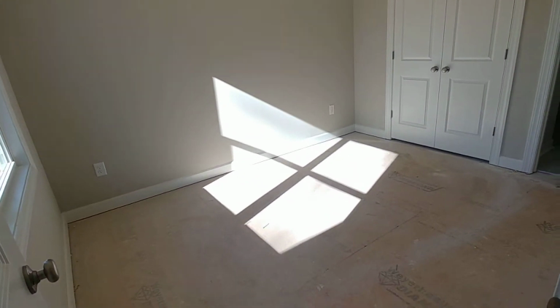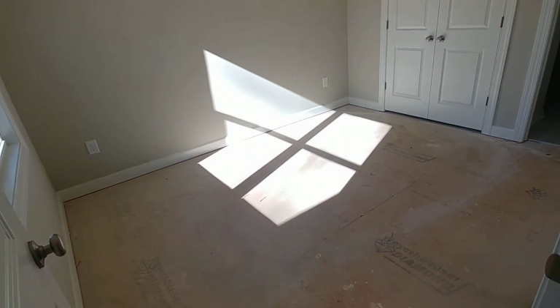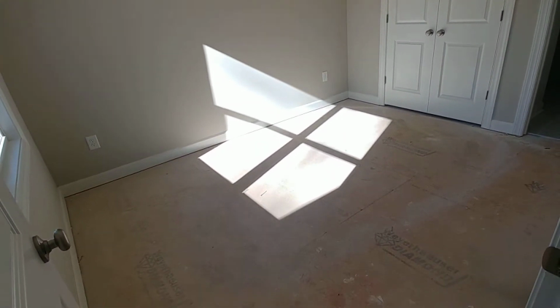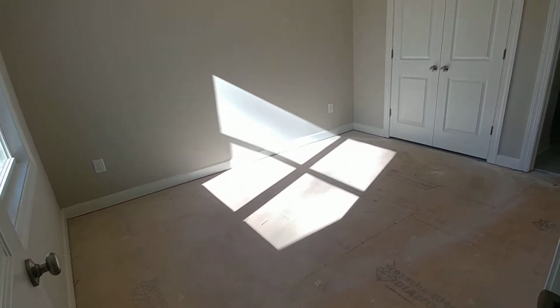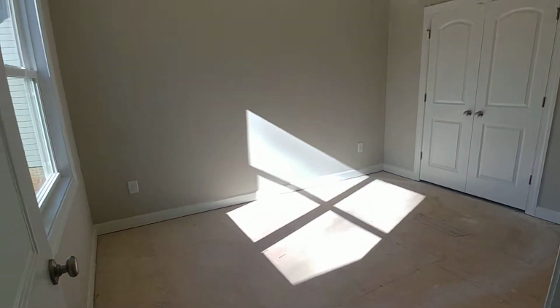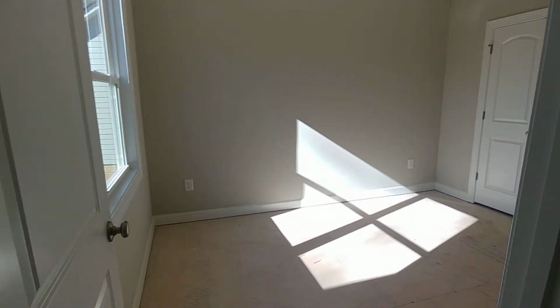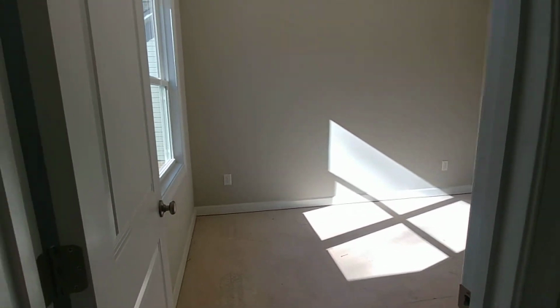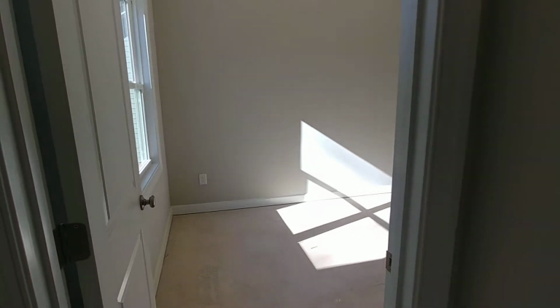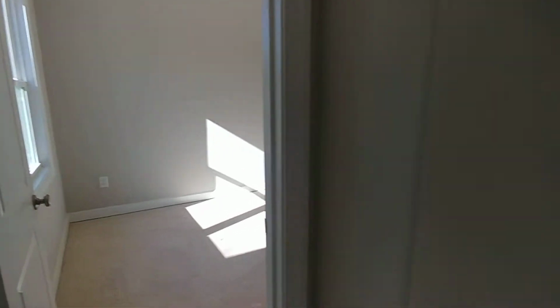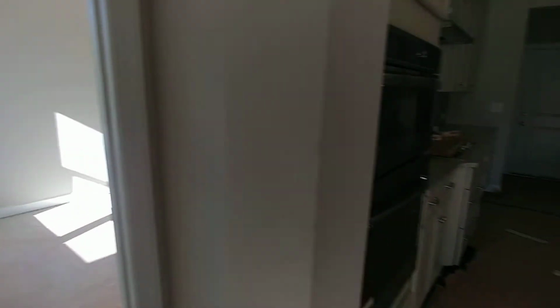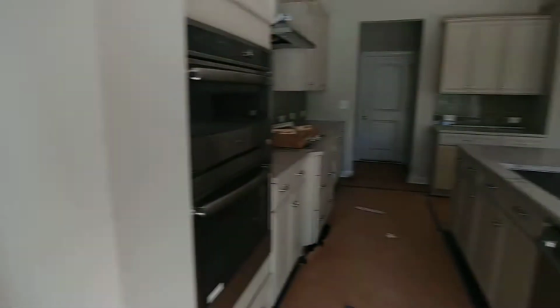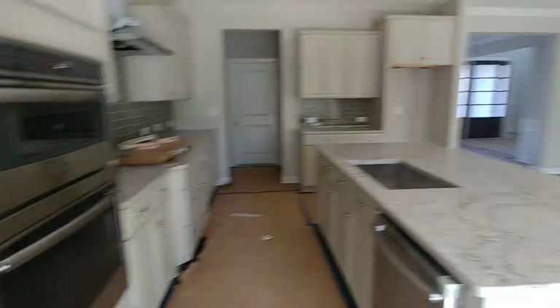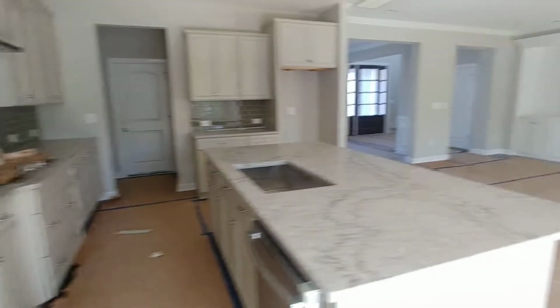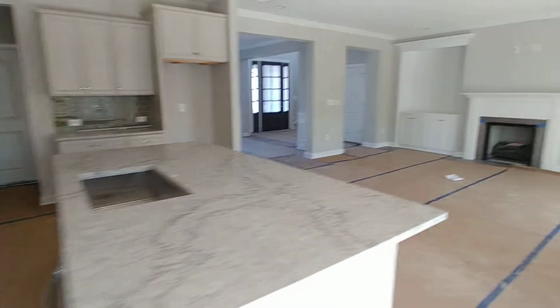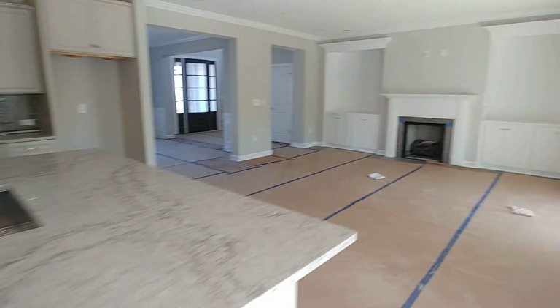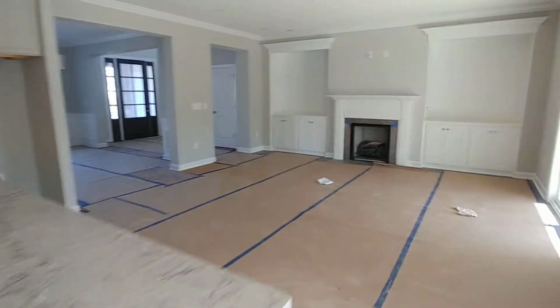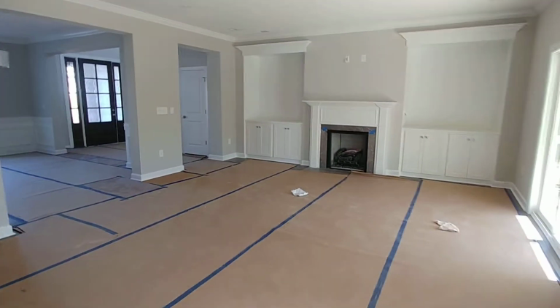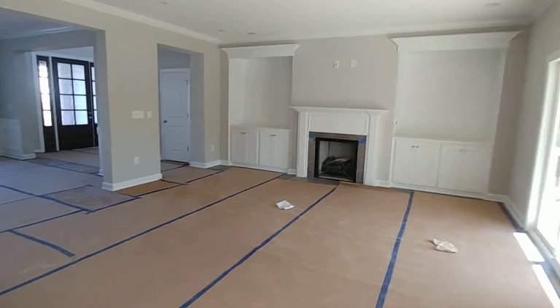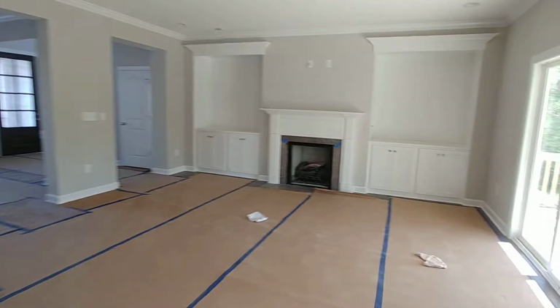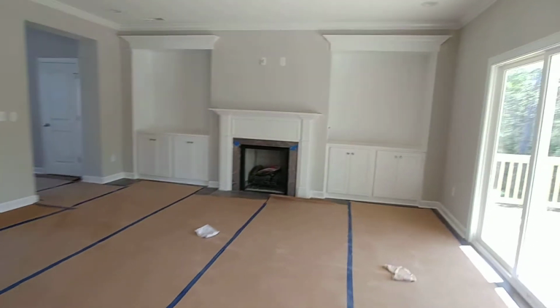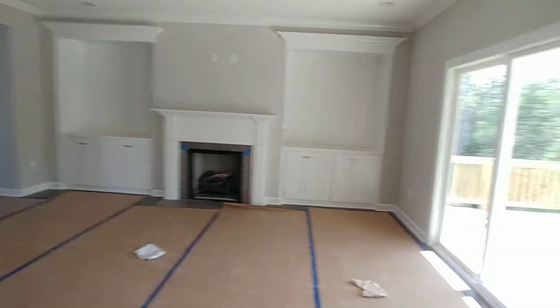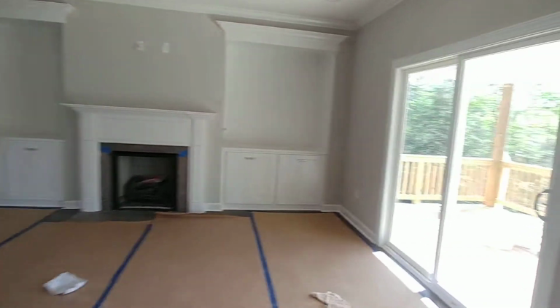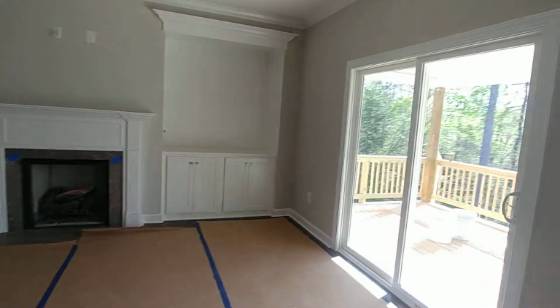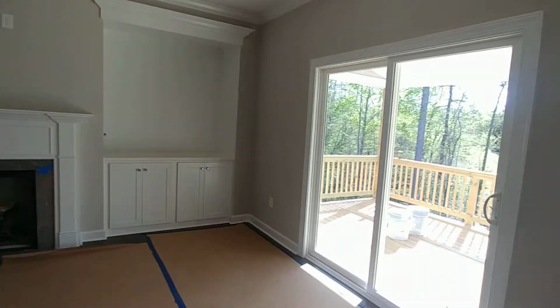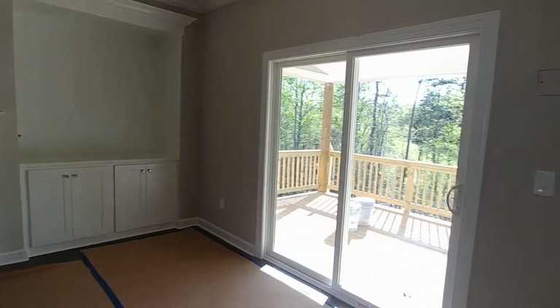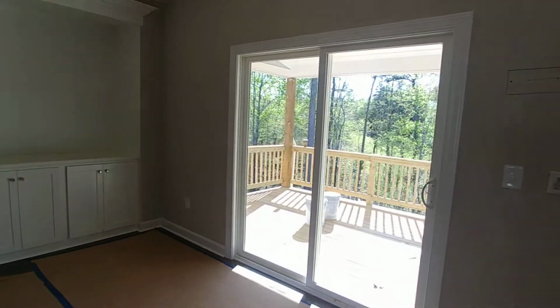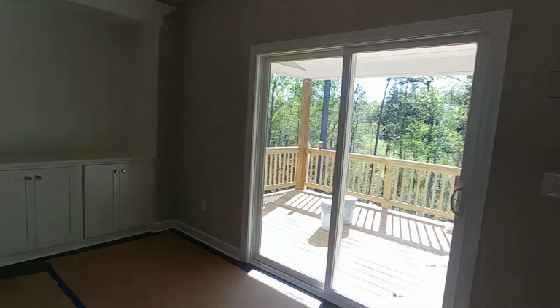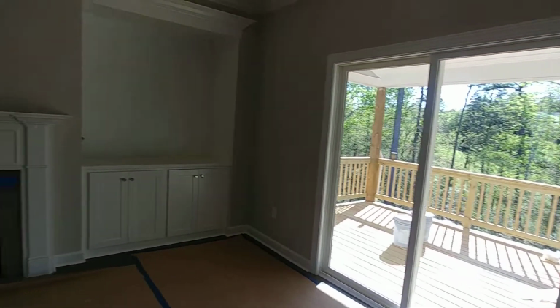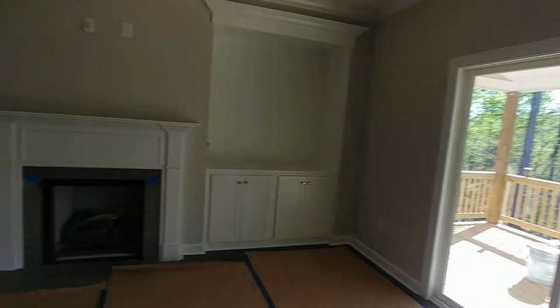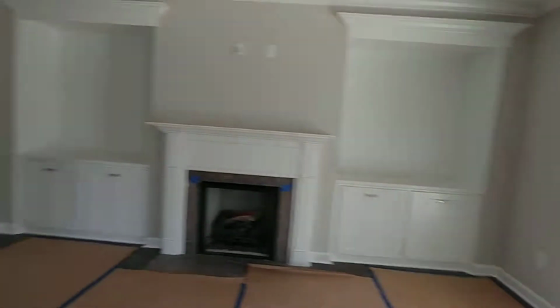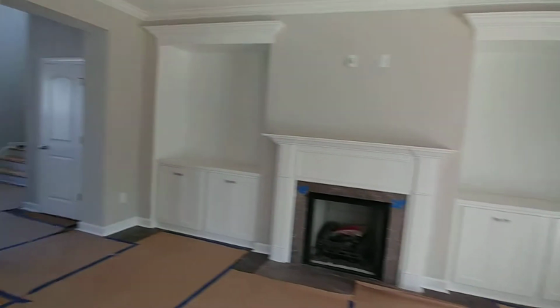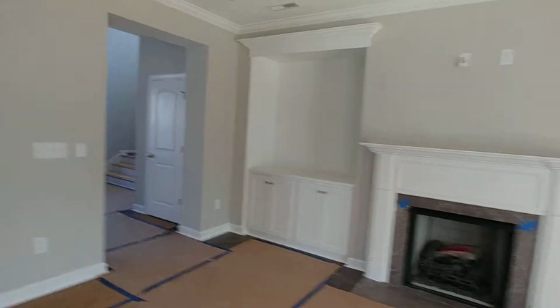Guest bedroom downstairs — a lot of builders are hip to that one nowadays. We've got the downstairs layout on this Cambridge. I'm going to head upstairs, pause with me.